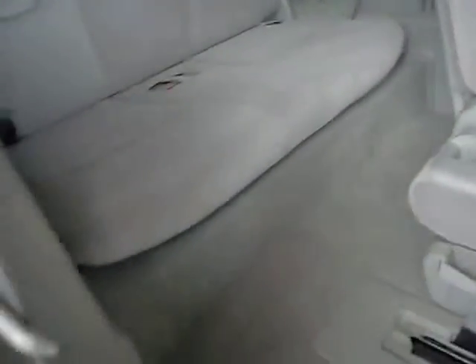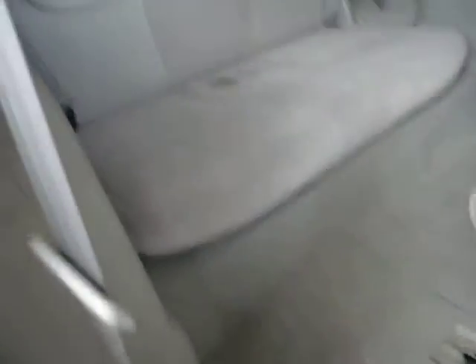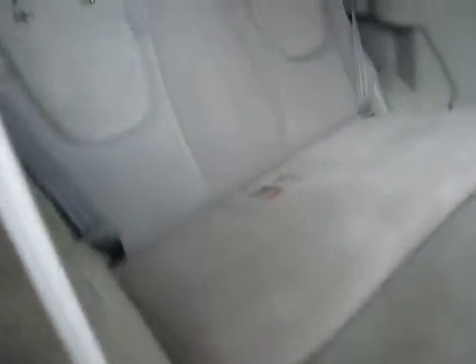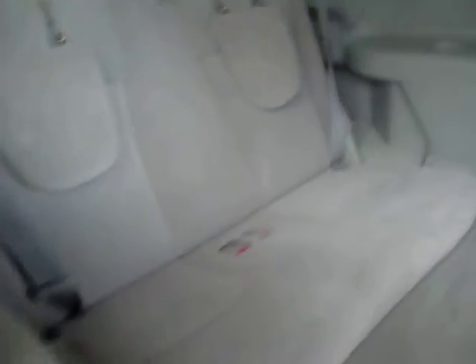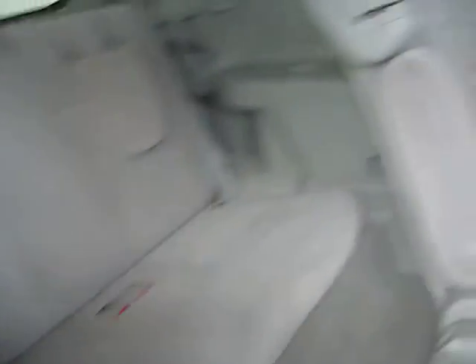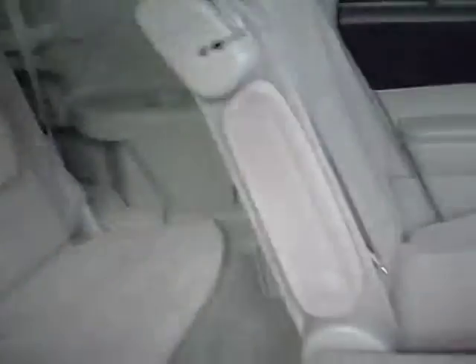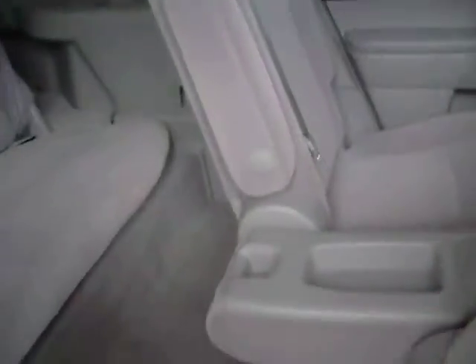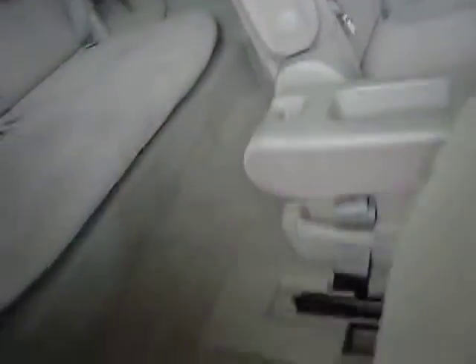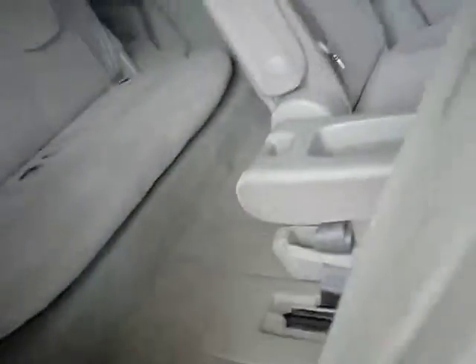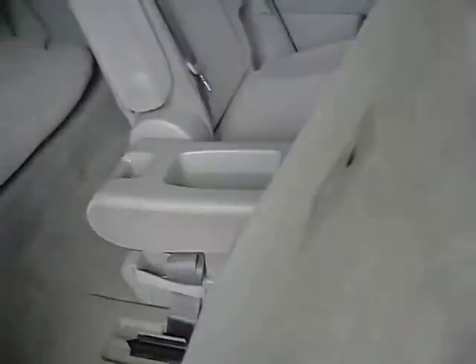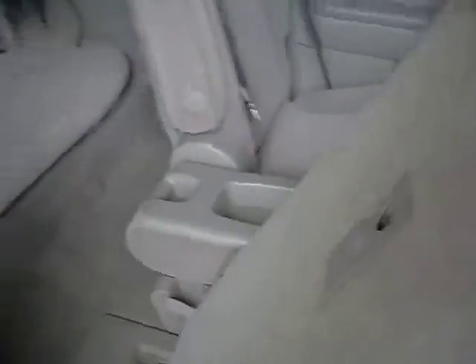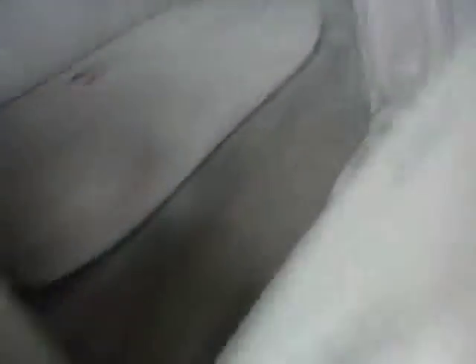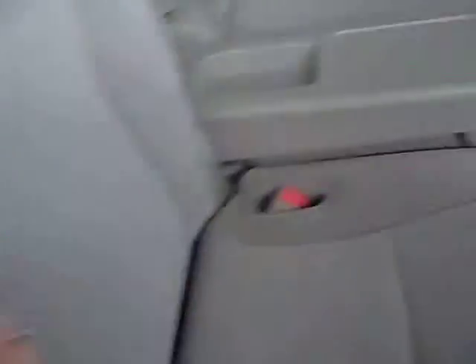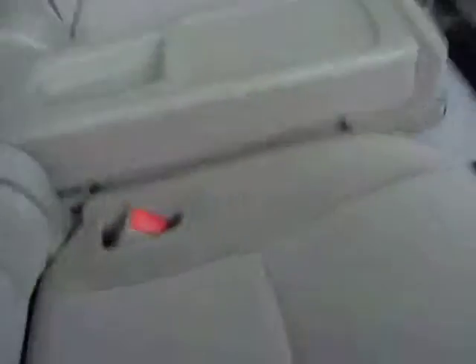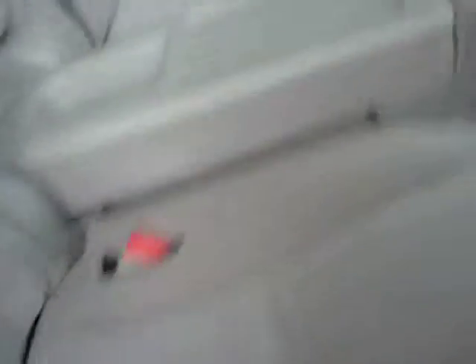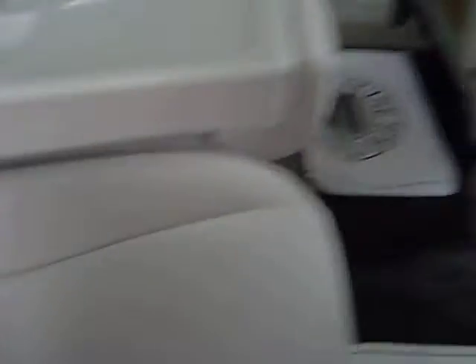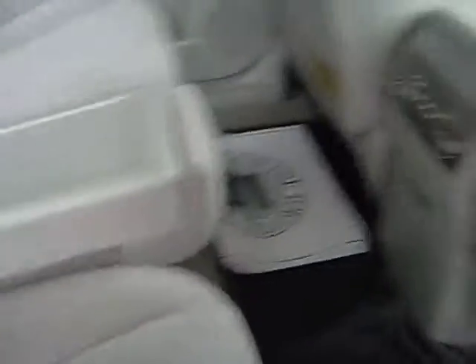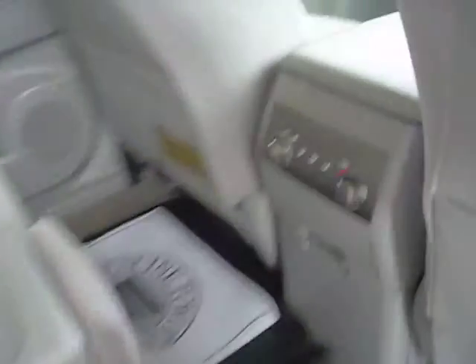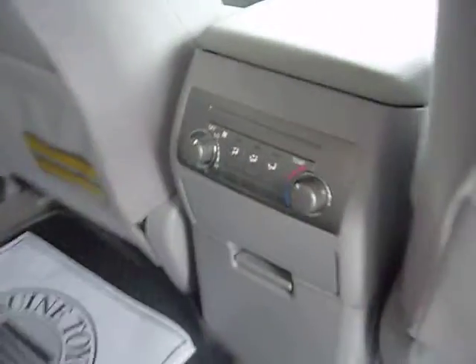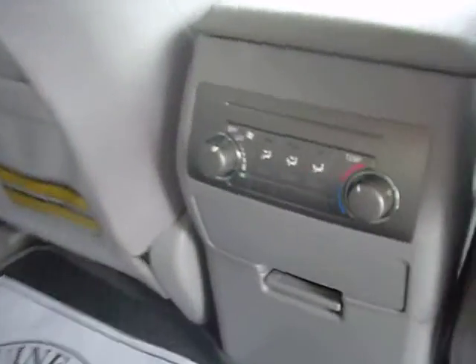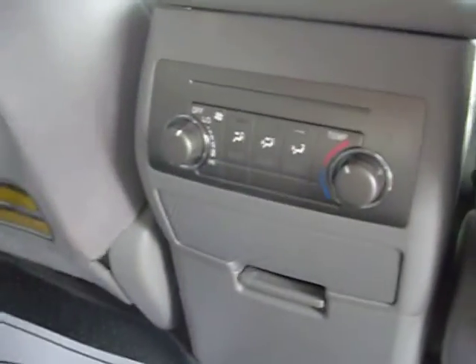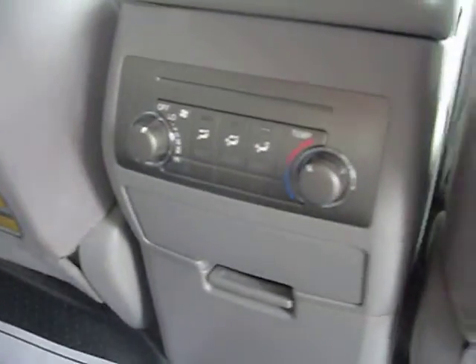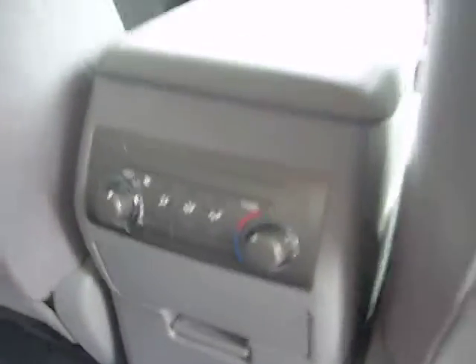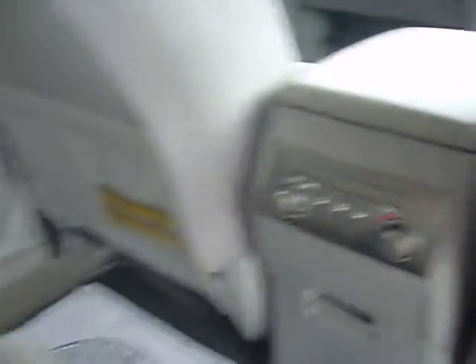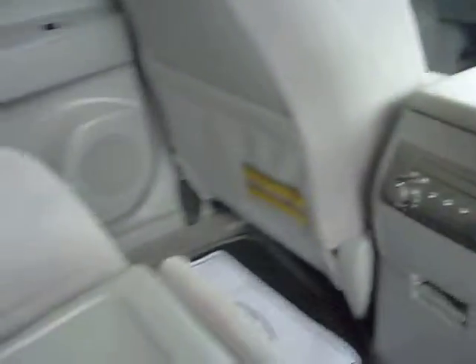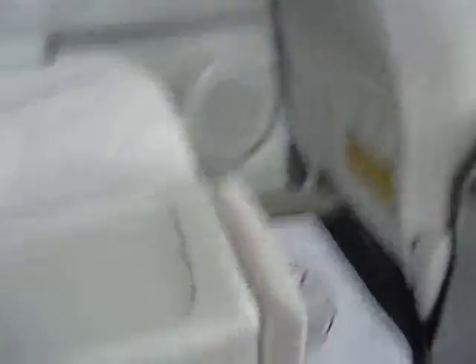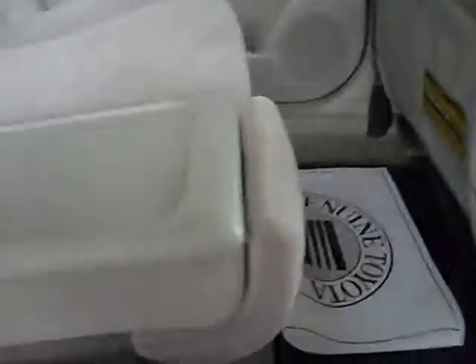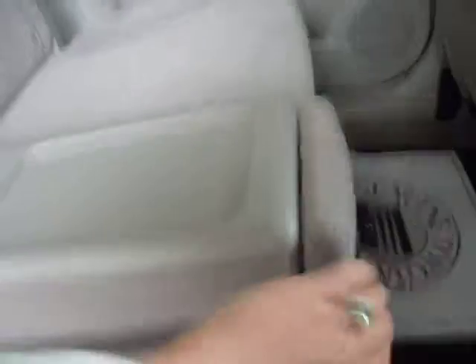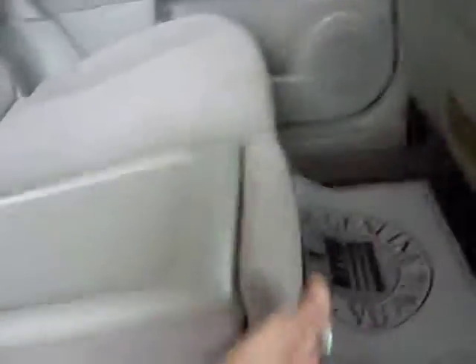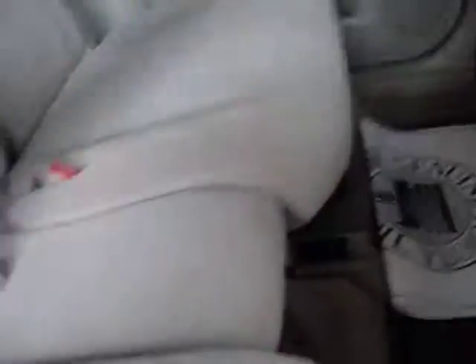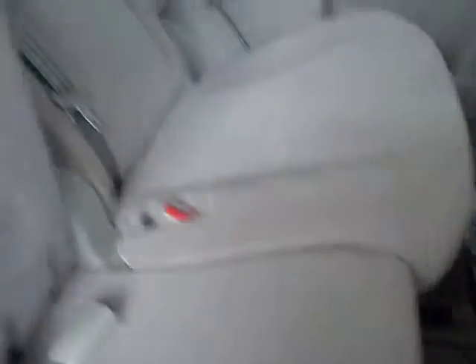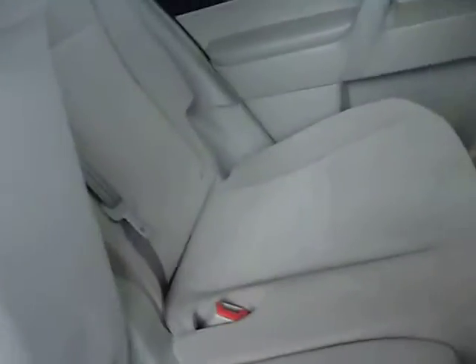Third row seating that is removable. Dual climate control for the back passengers. And this does fold up as well to become the third seat.